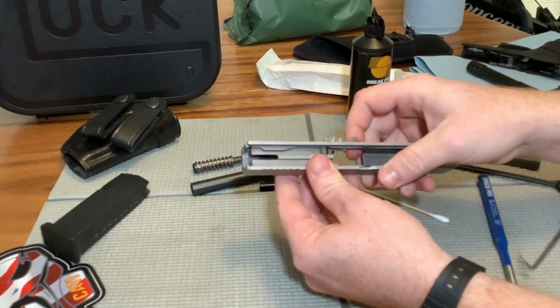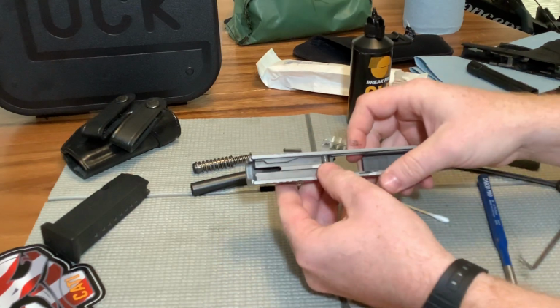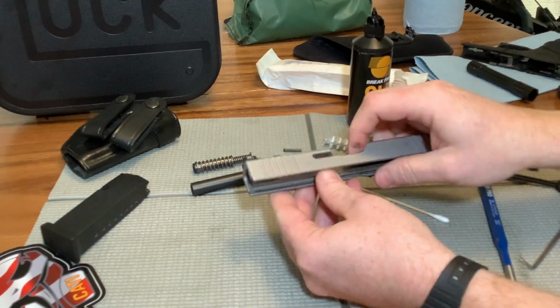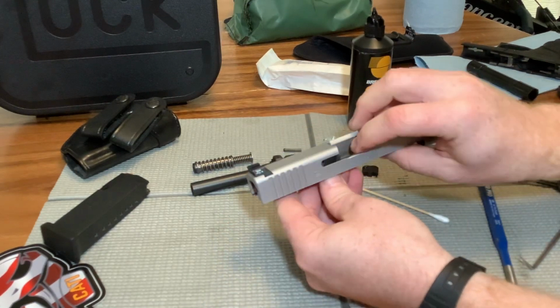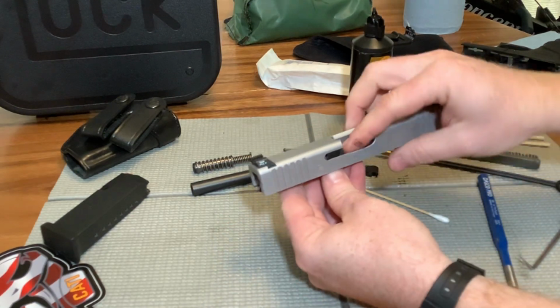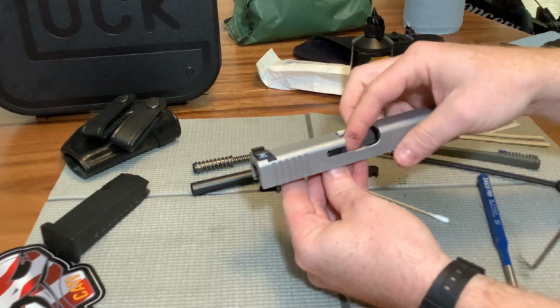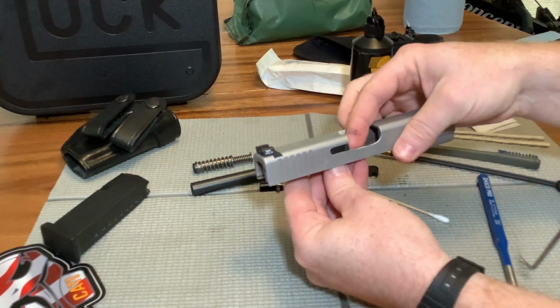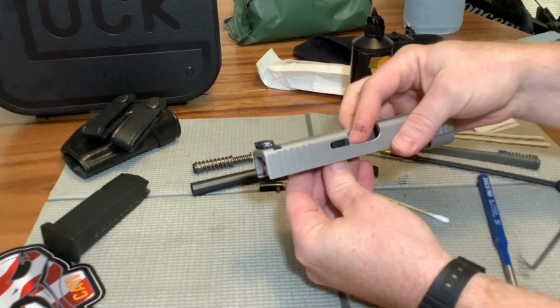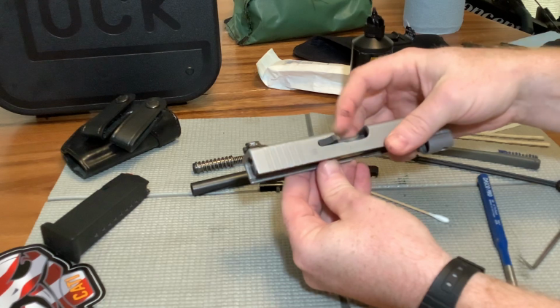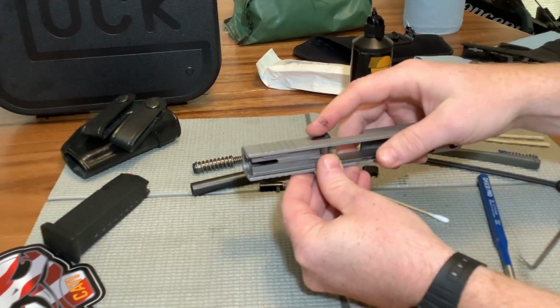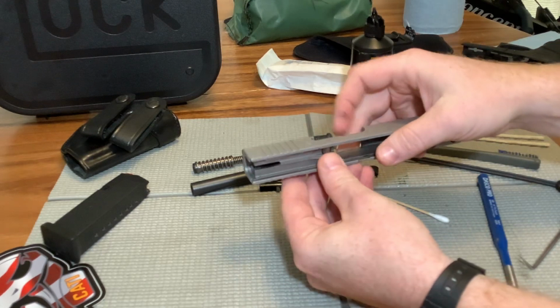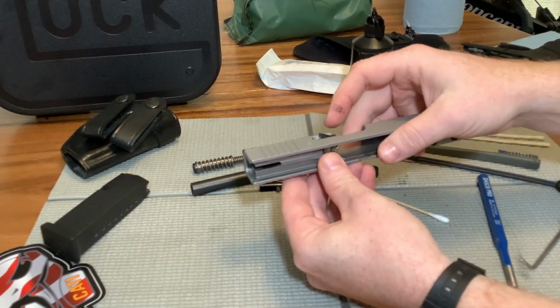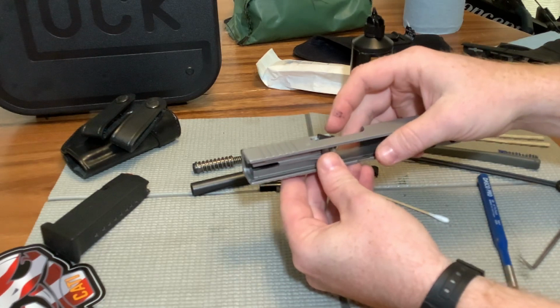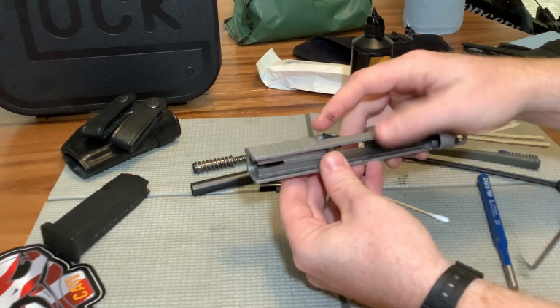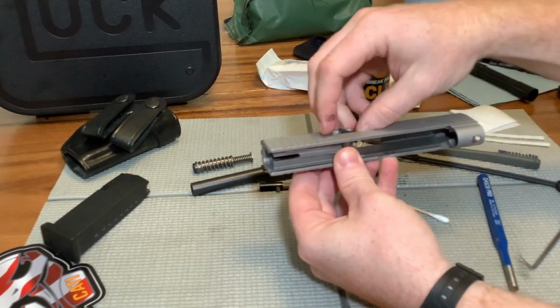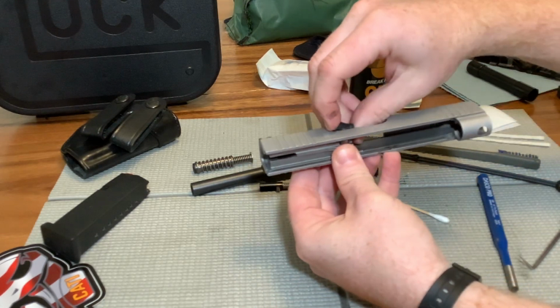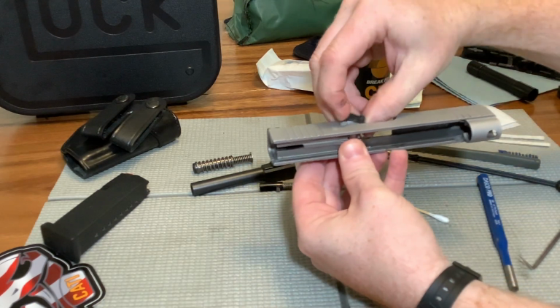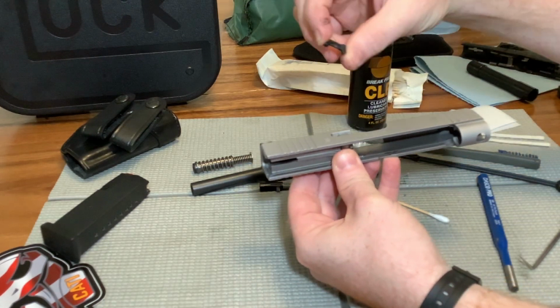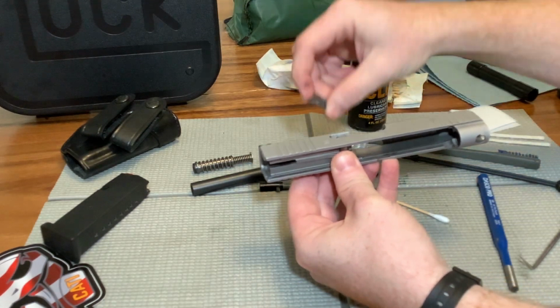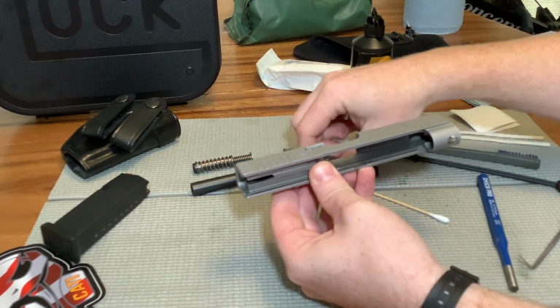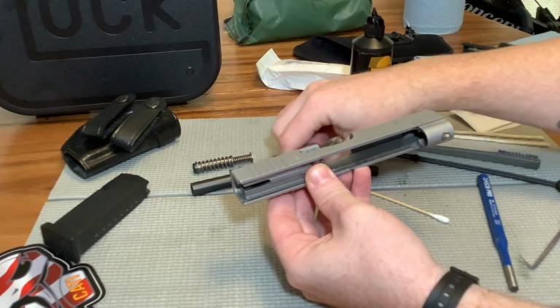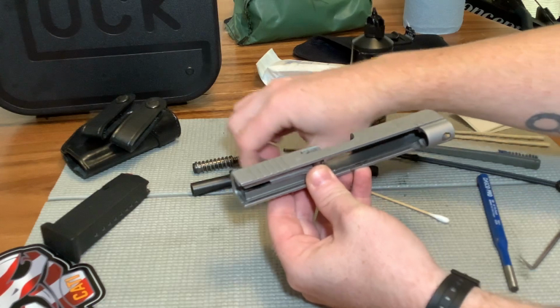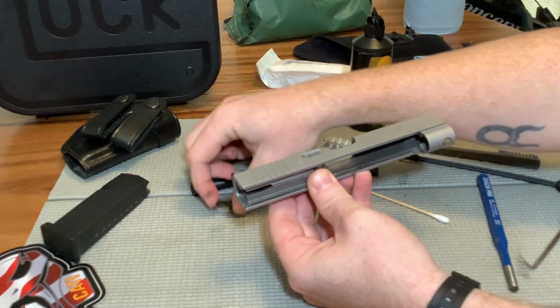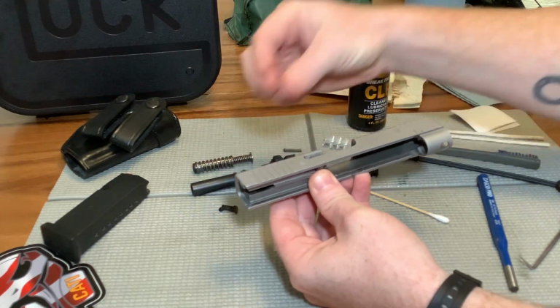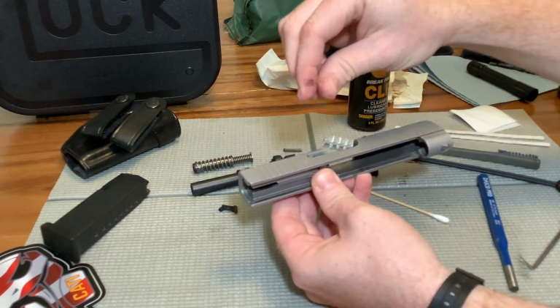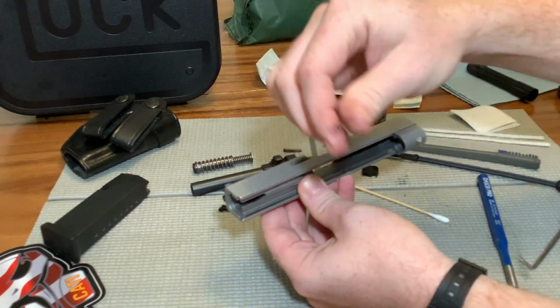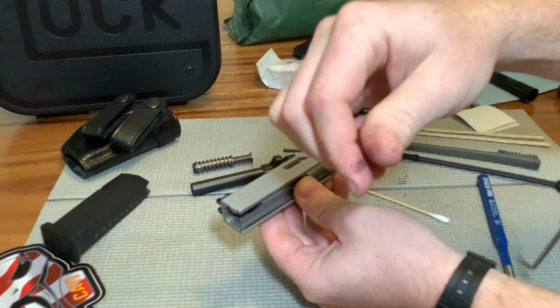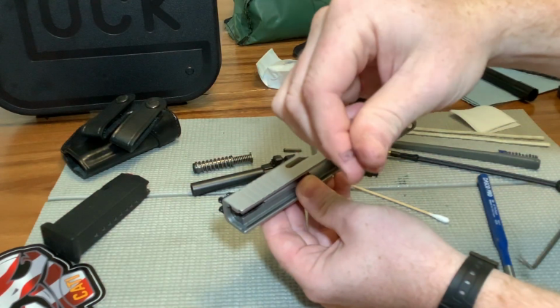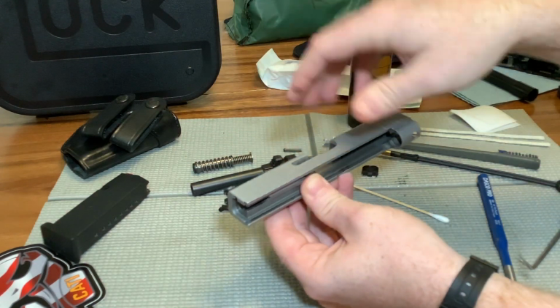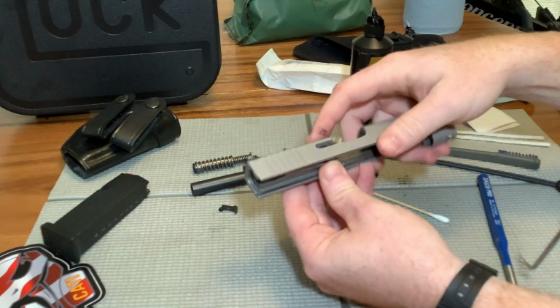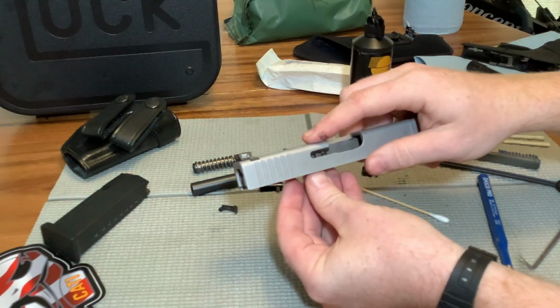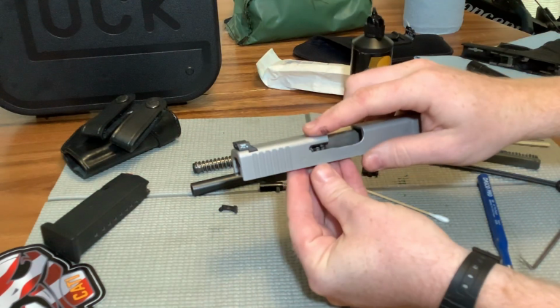Now this is the extractor. We keep our thumb here and just pull that thing right off. So our extractor — I got some grime and stuff on my fingers. I'm going to get that all nice and clean.